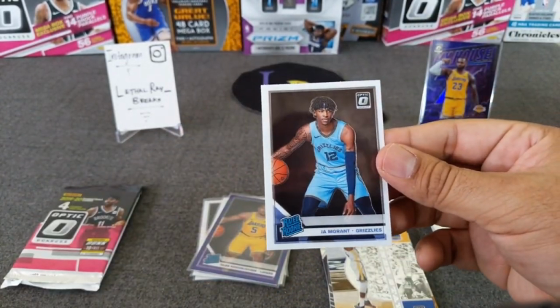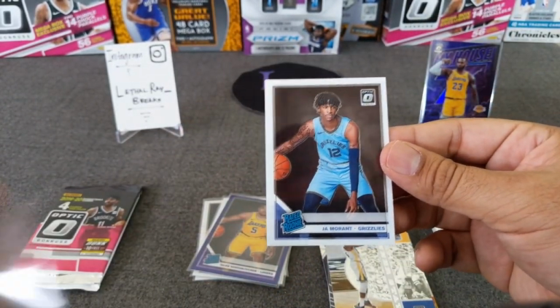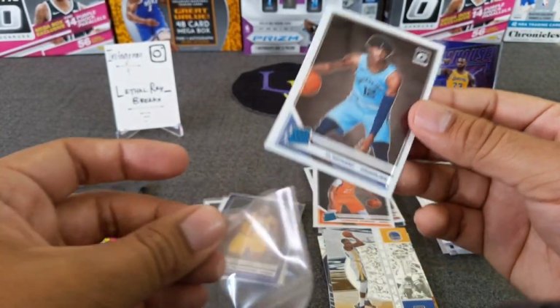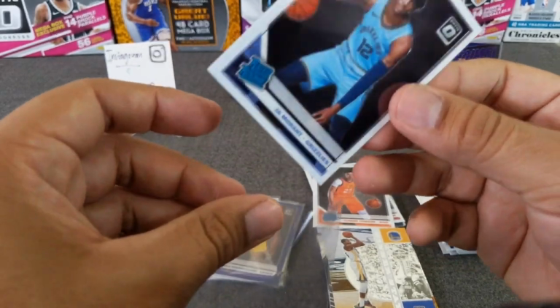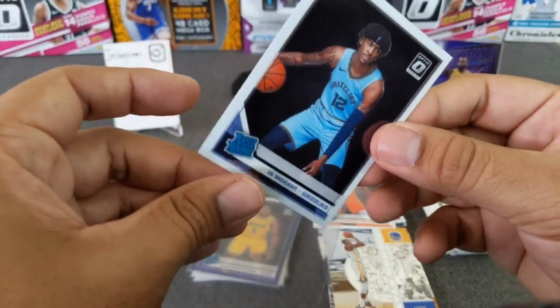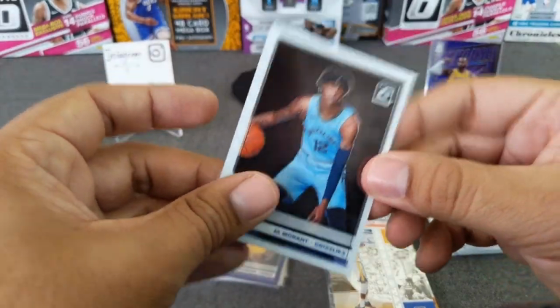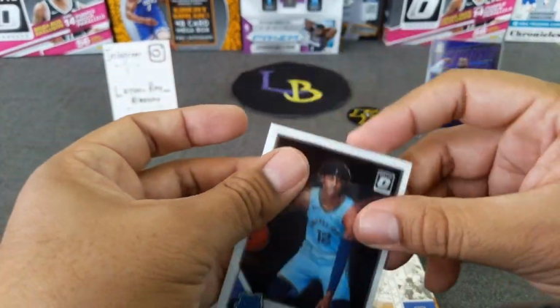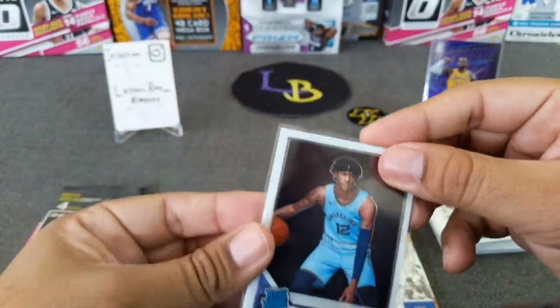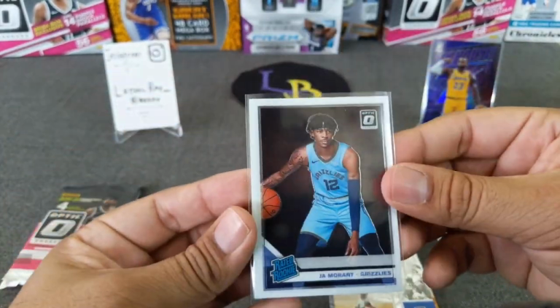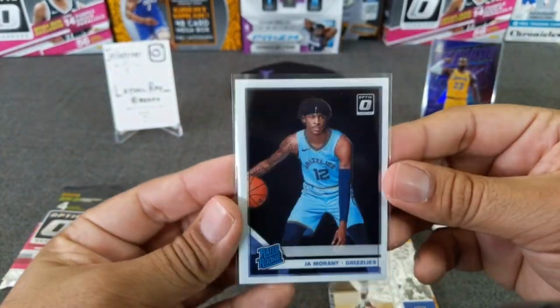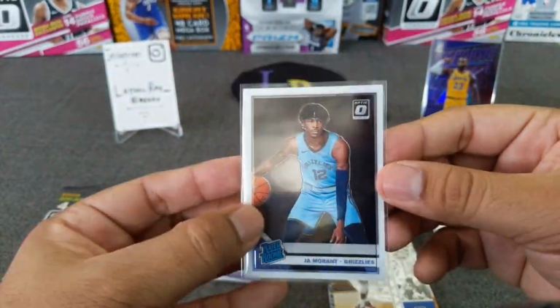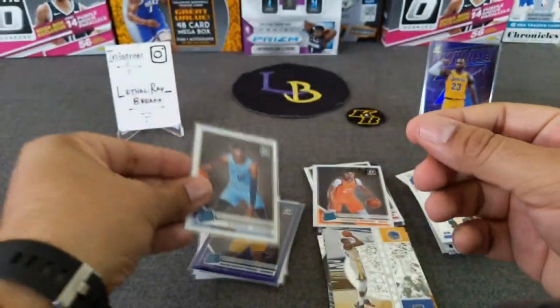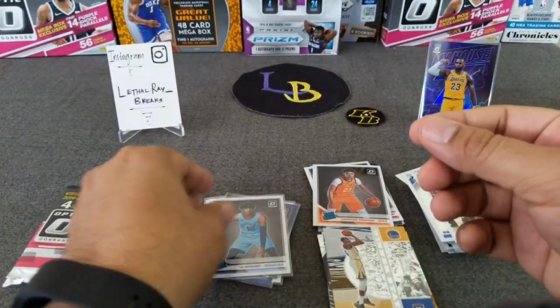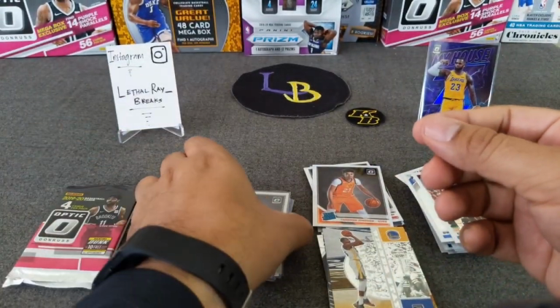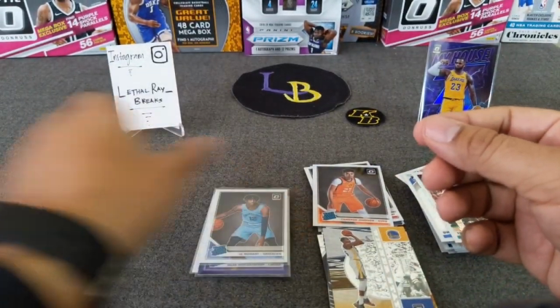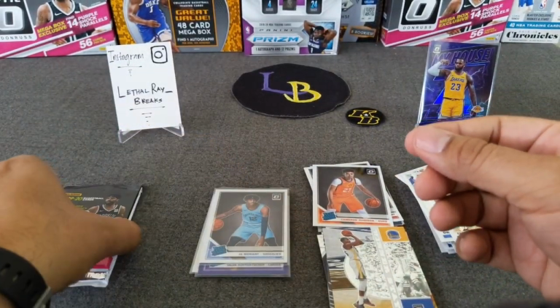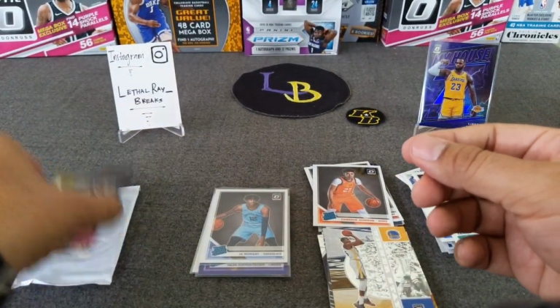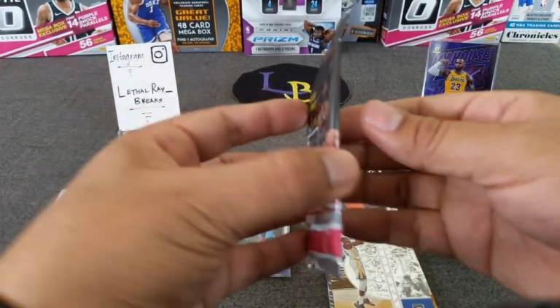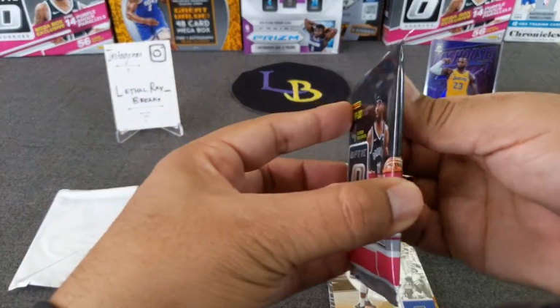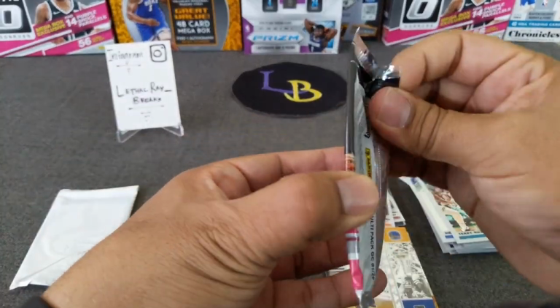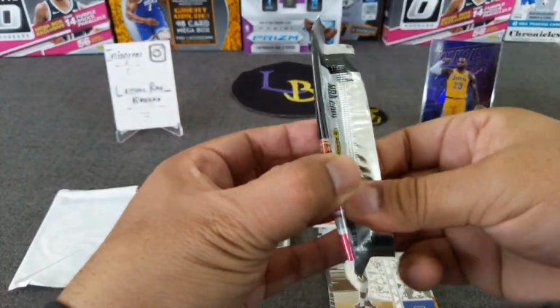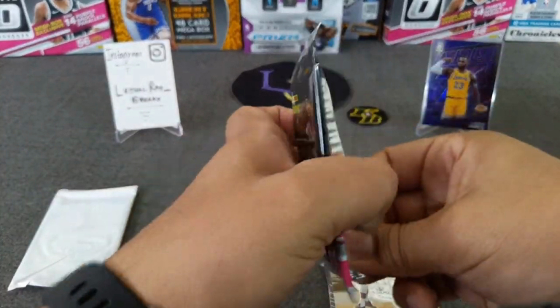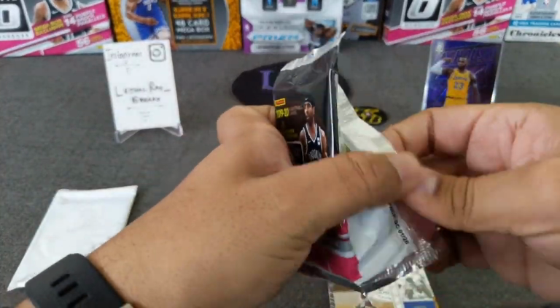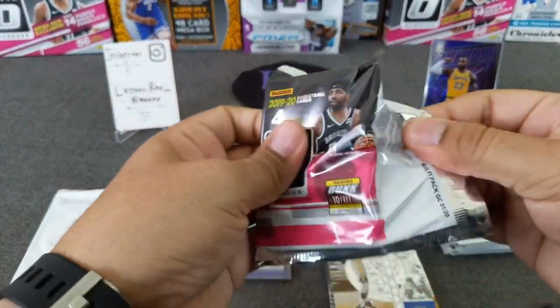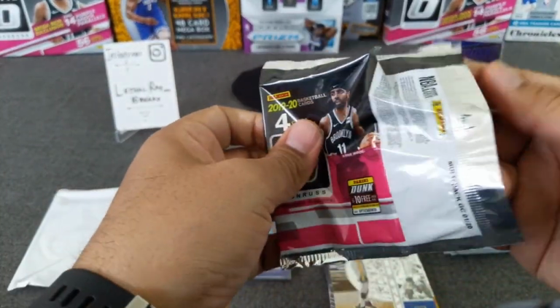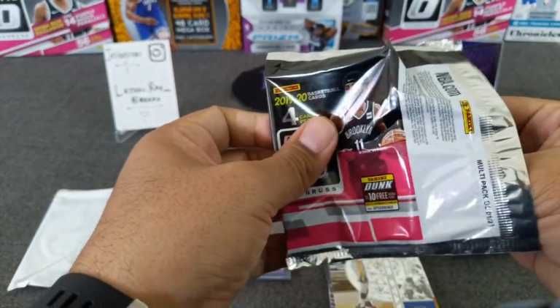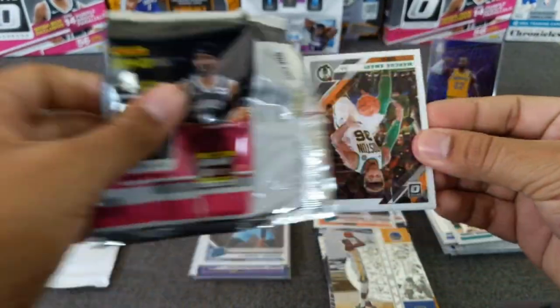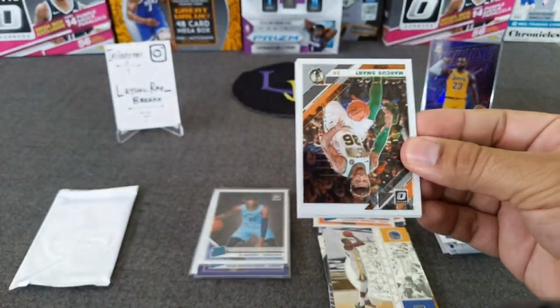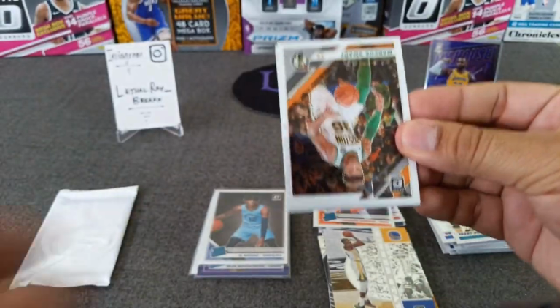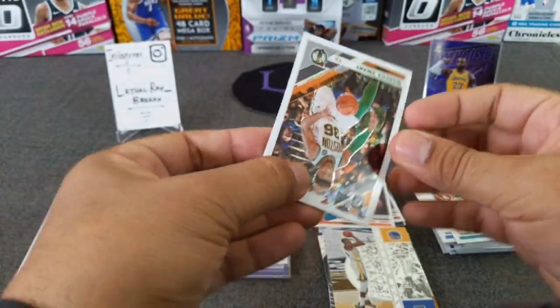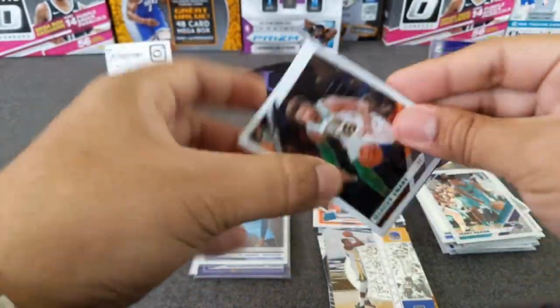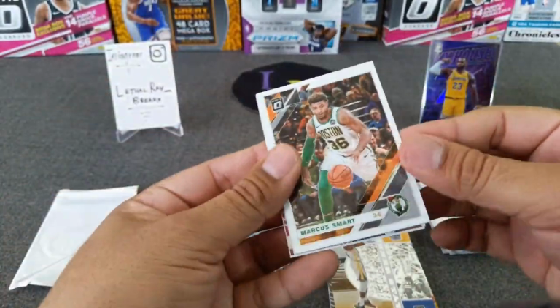I think I pulled a Ja Morant from the cello already, so that must be the other one. Last pack of the cello — the regular packs. Marcus Smart, PG, got a Trey Young Express Lane, and Demarco Murray.